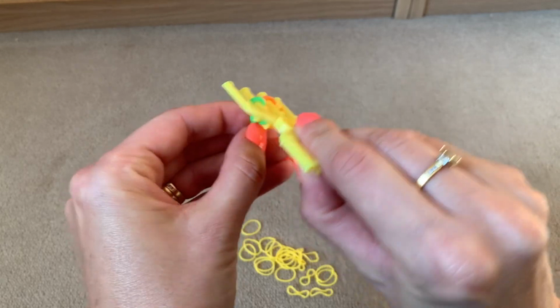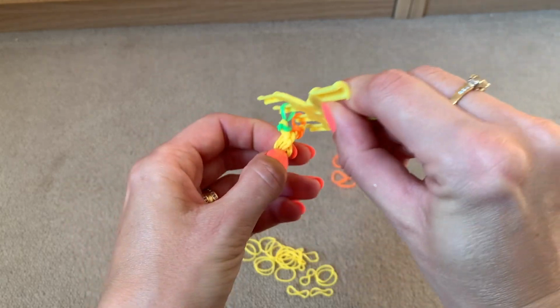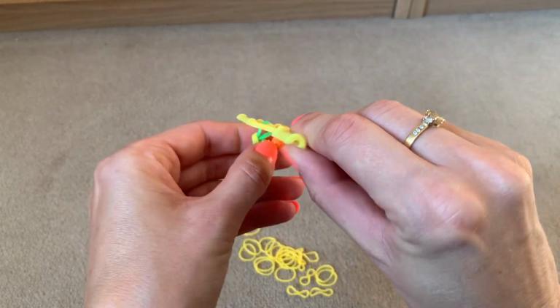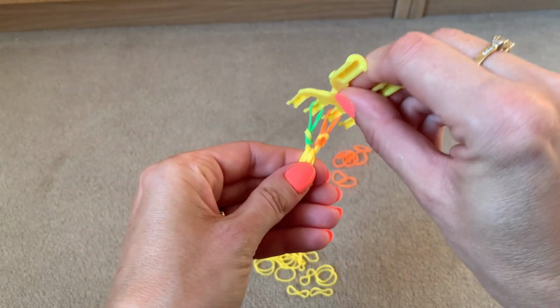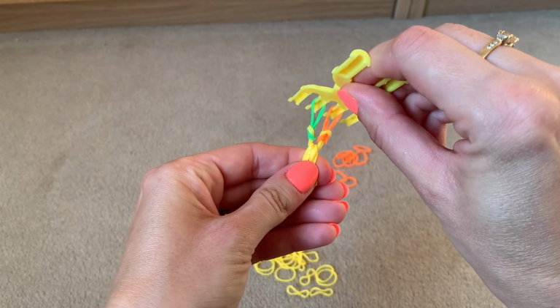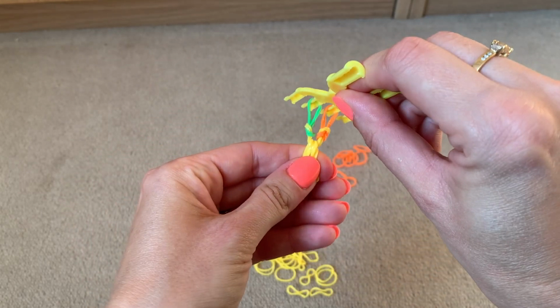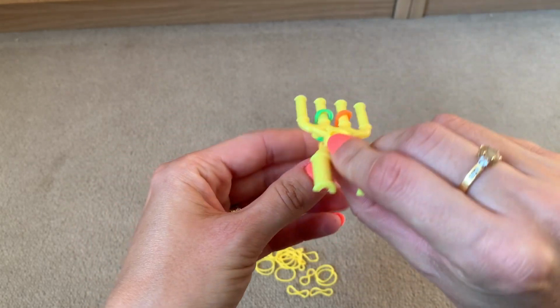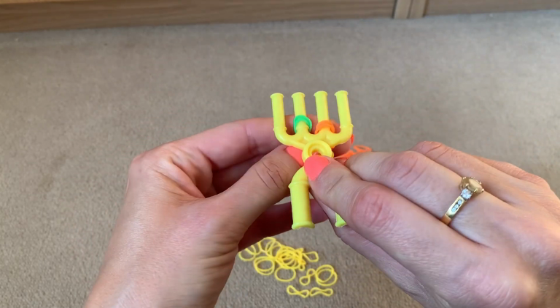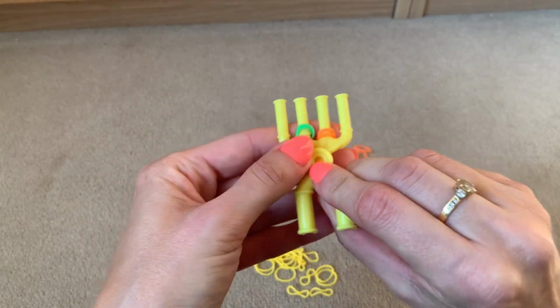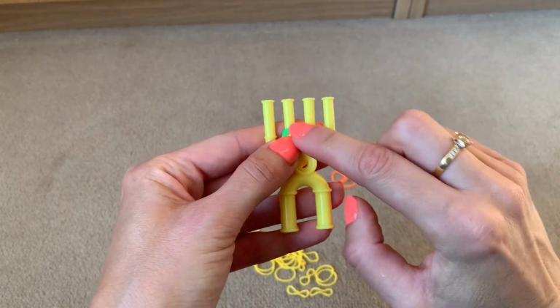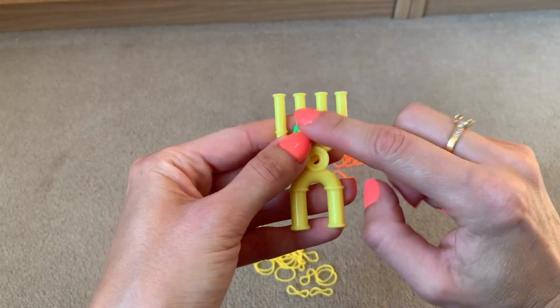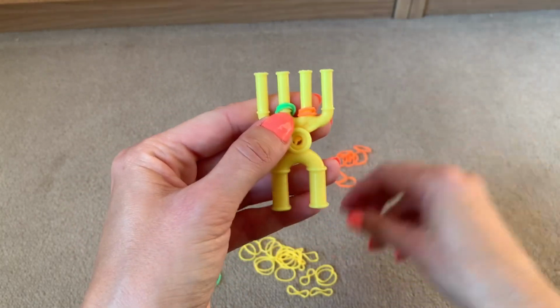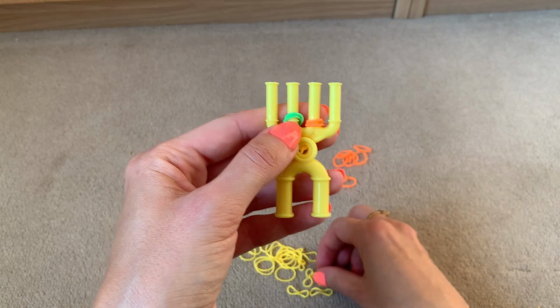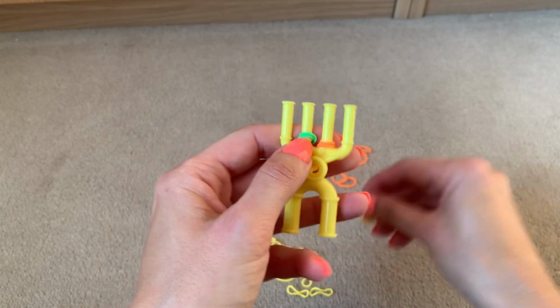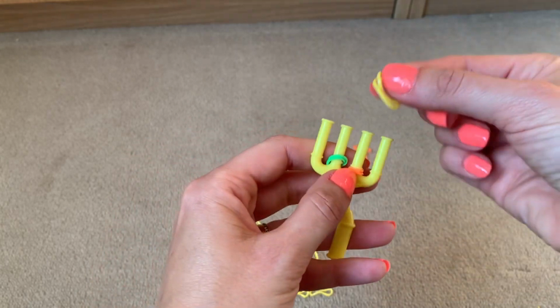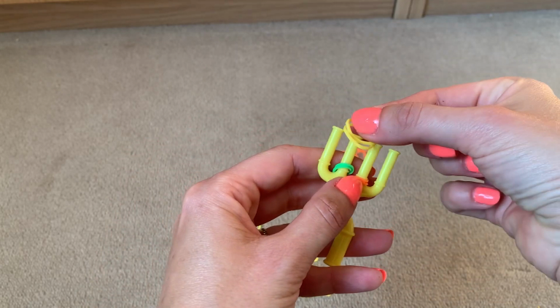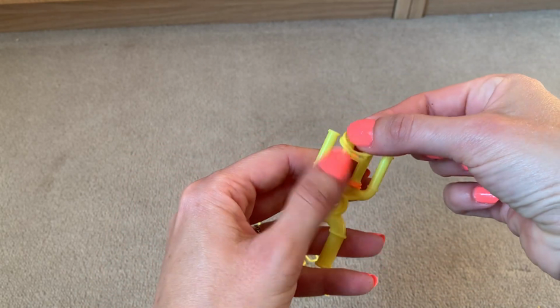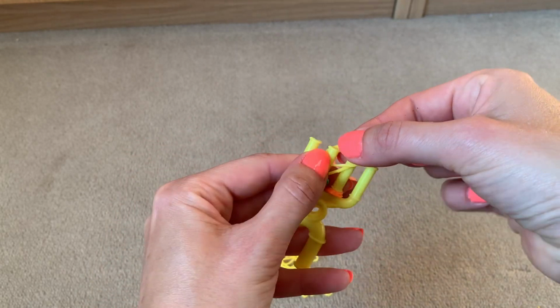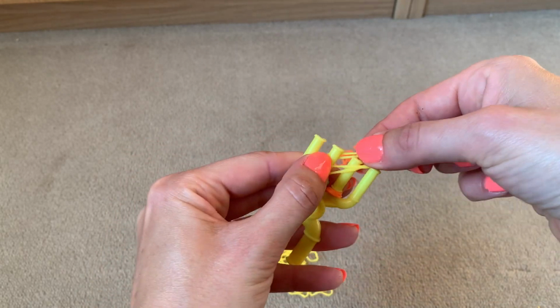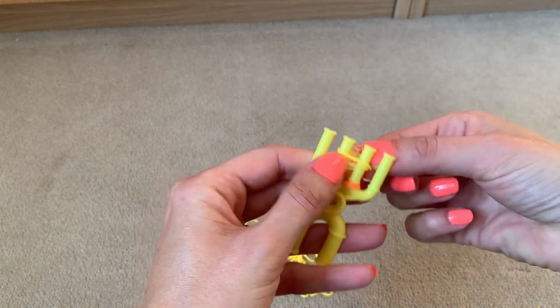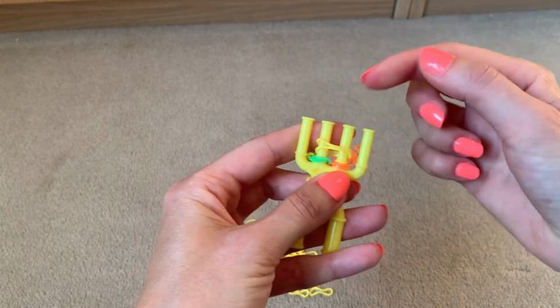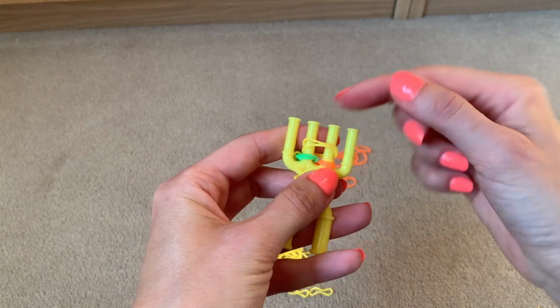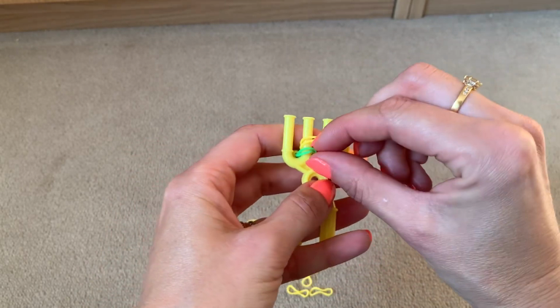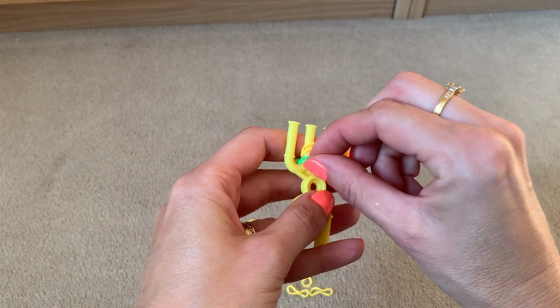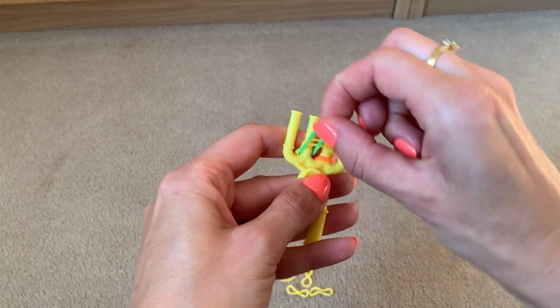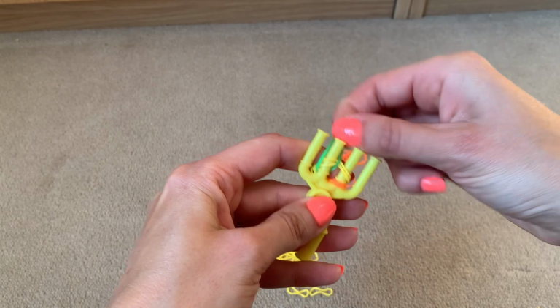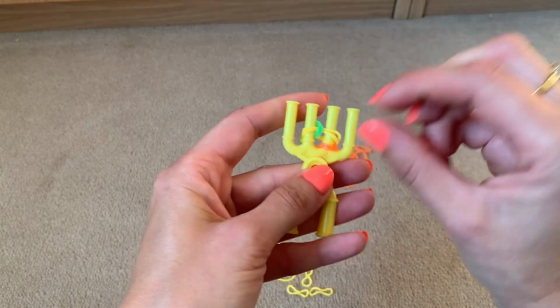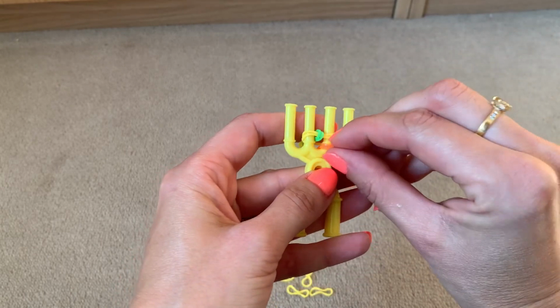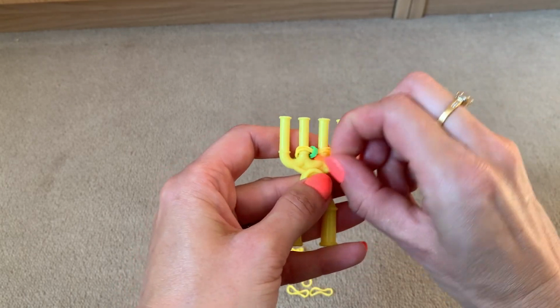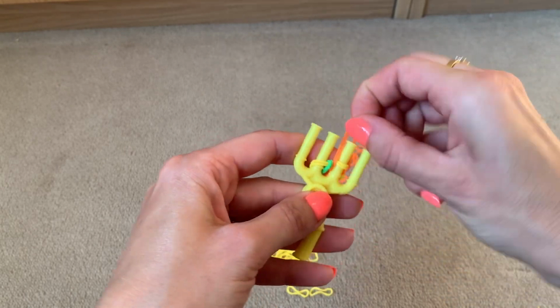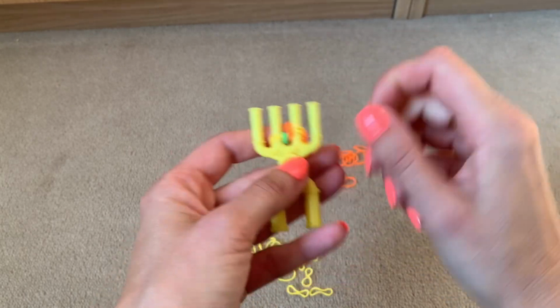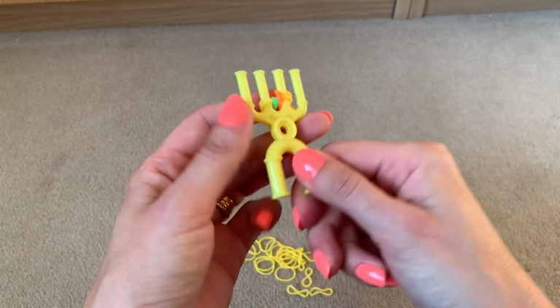The pattern is starting to form. Repeat in the middle: put two bands across the centre two prongs and lift the bottom two over the top two.